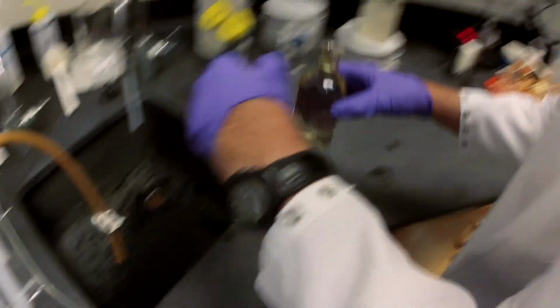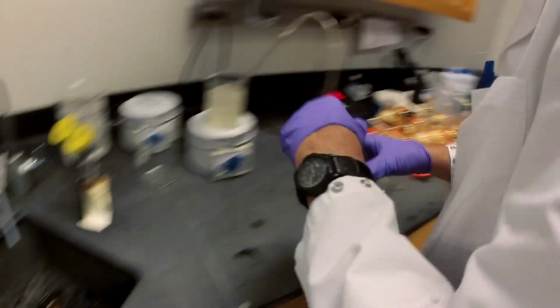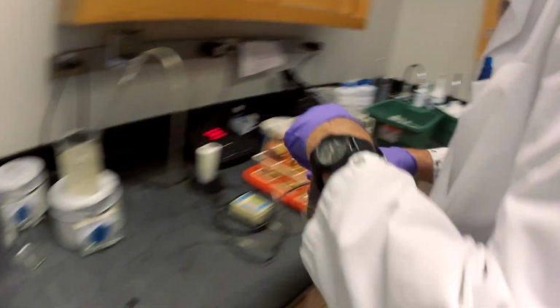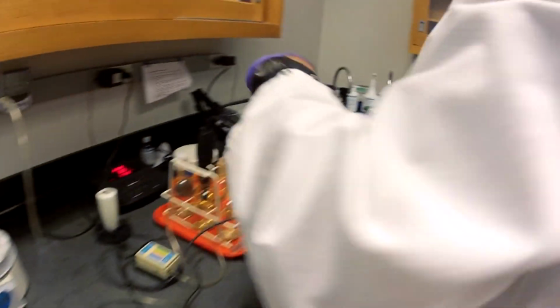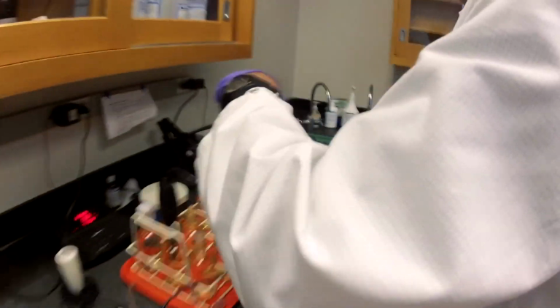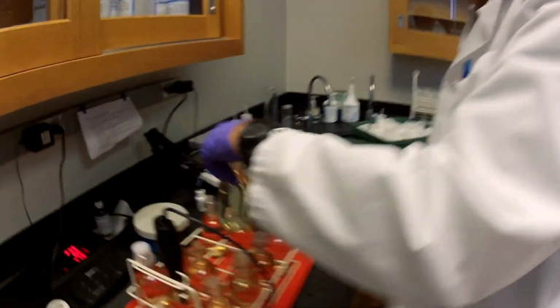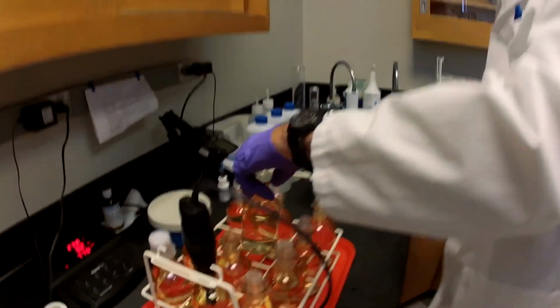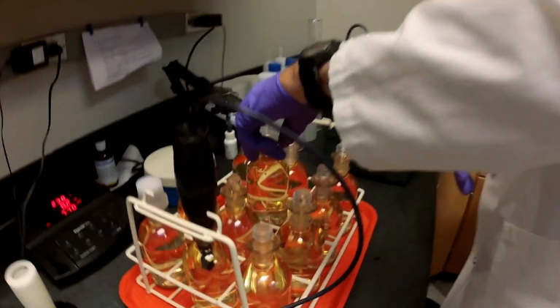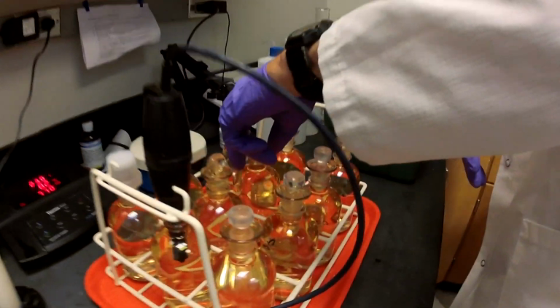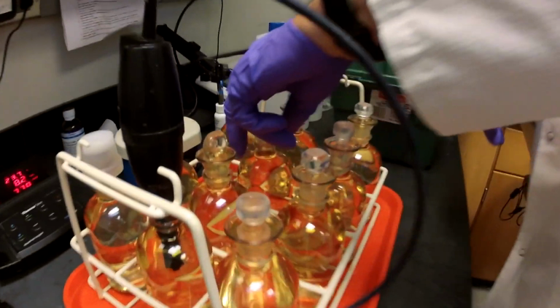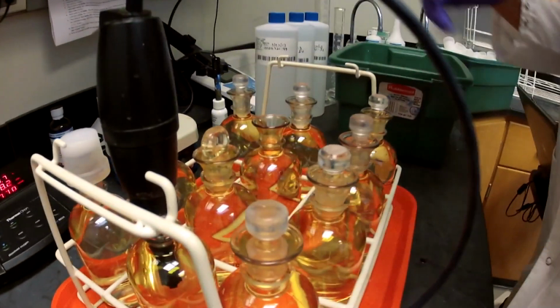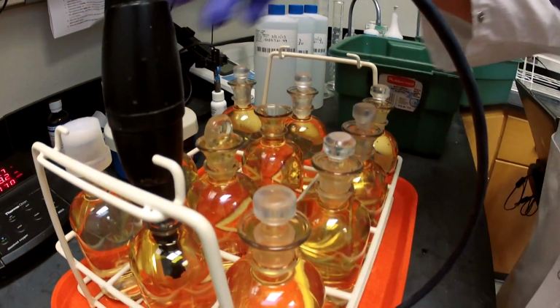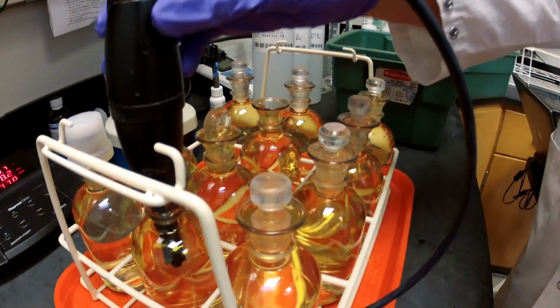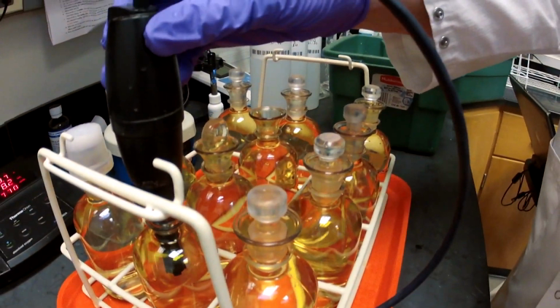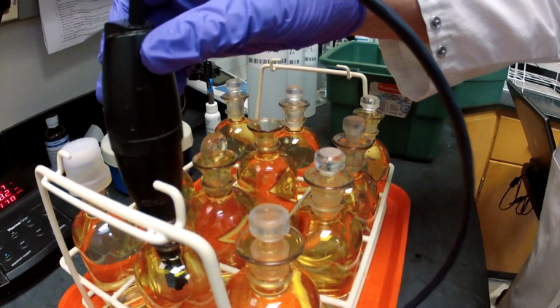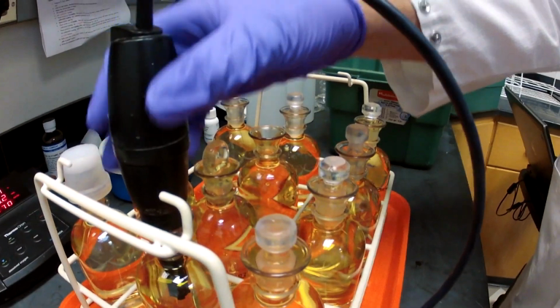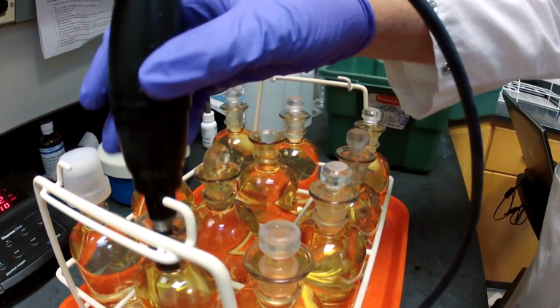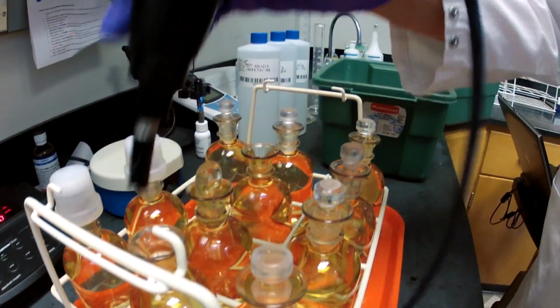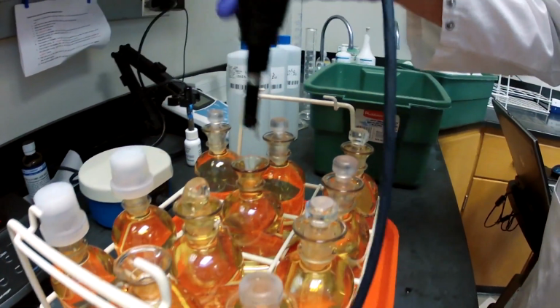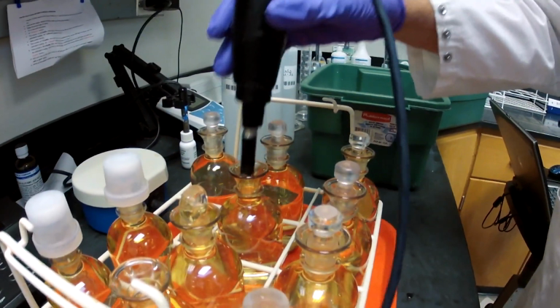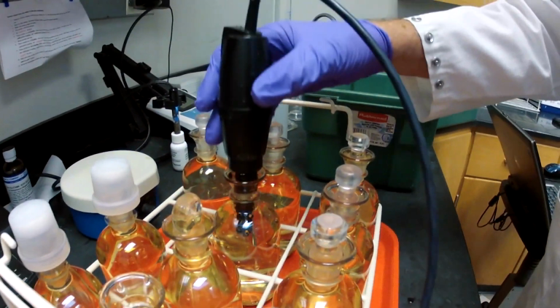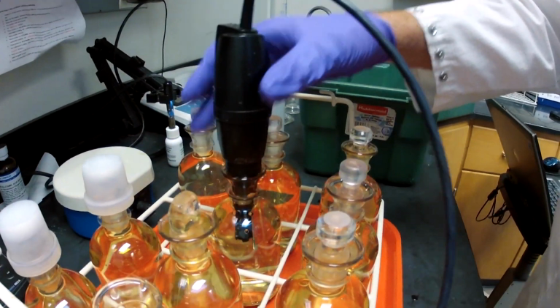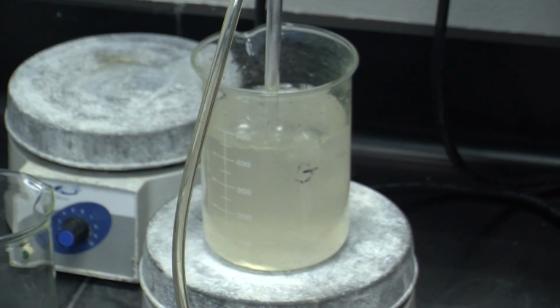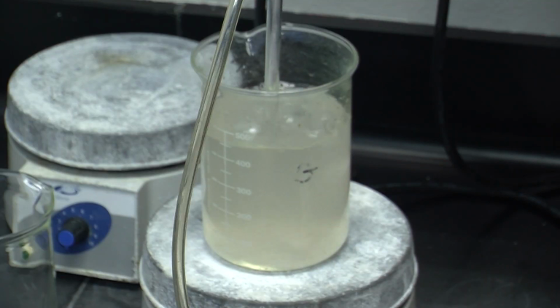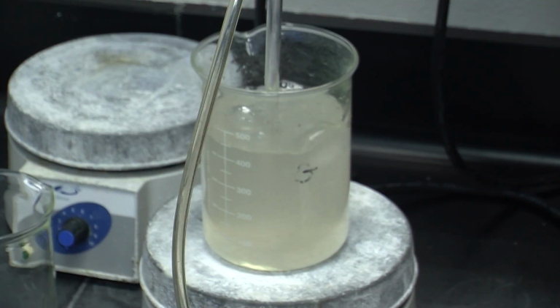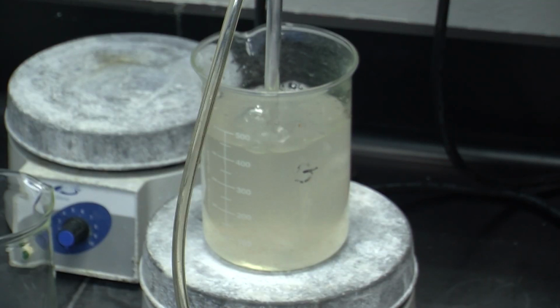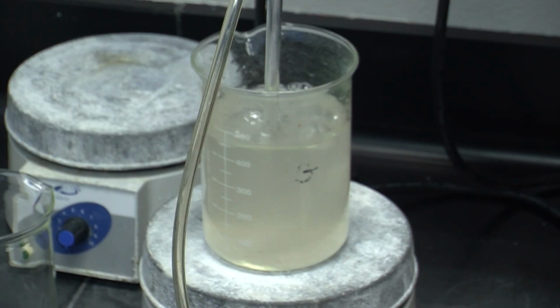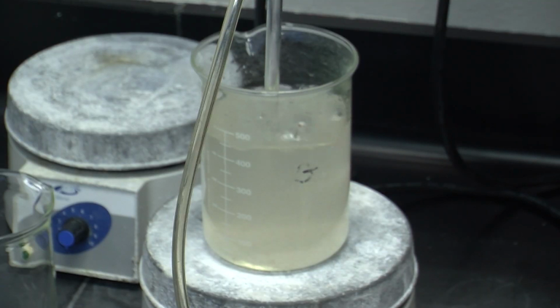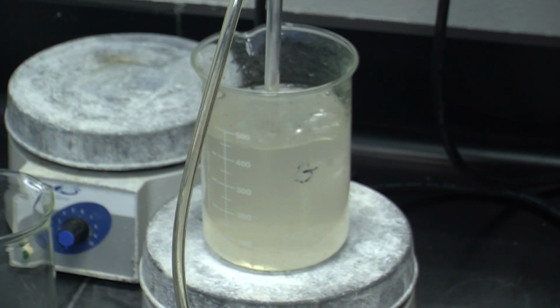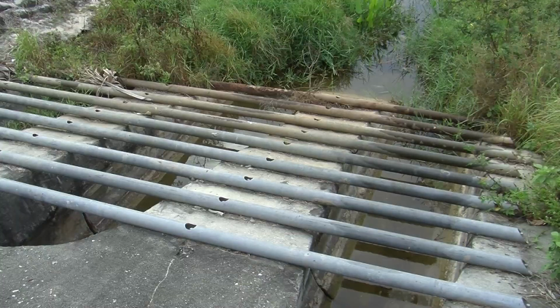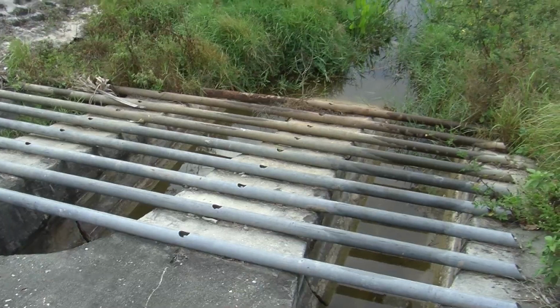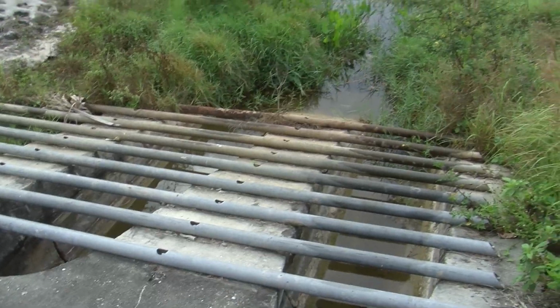We have an in-house NELAC certified laboratory that we take these samples back to. The lab analyzes those samples, and then we get the data and assess it to make sure that everything's okay.